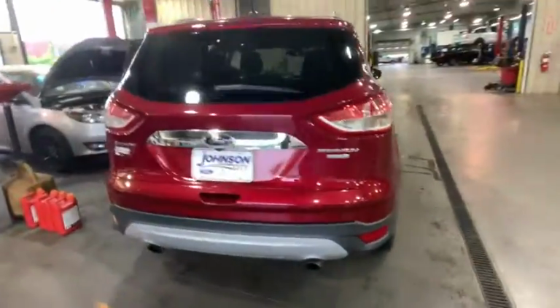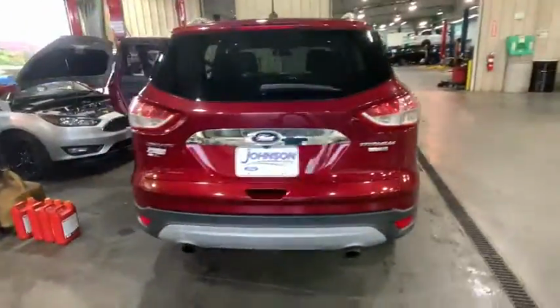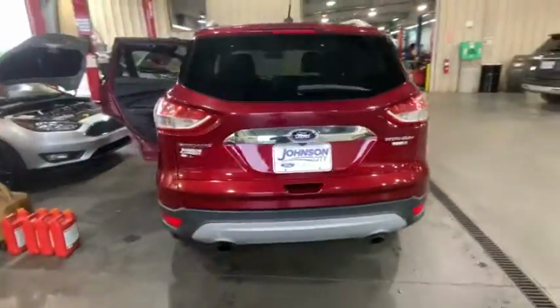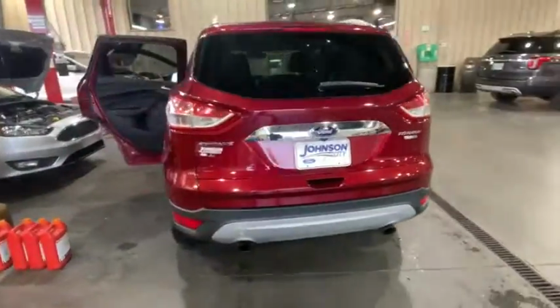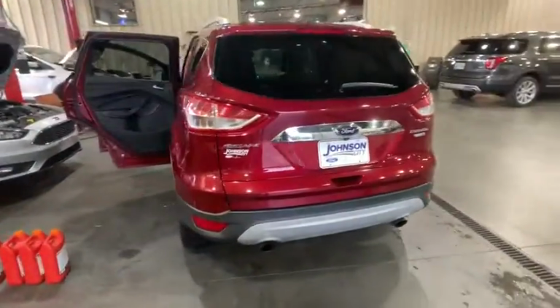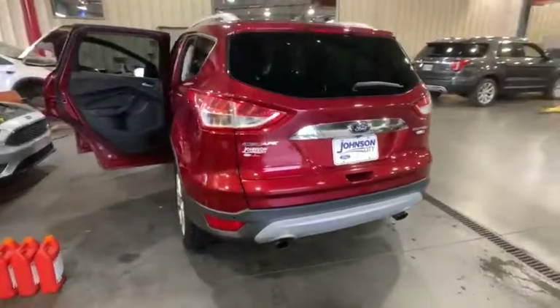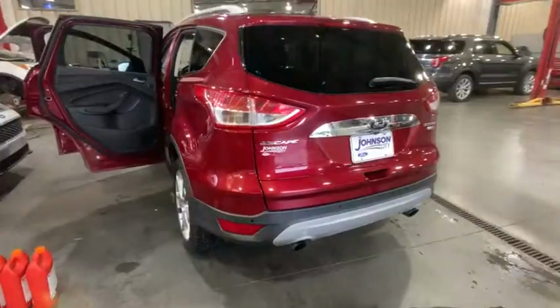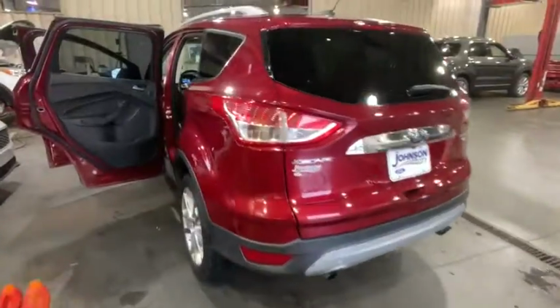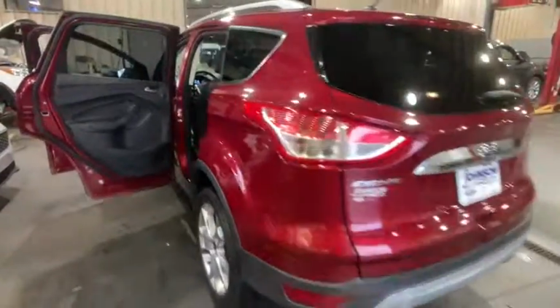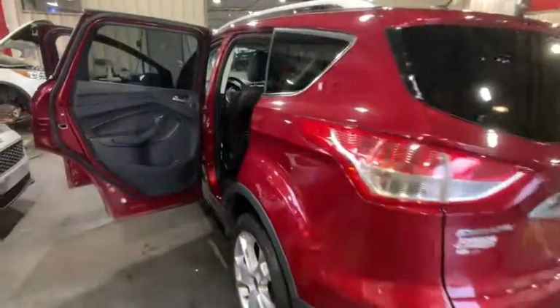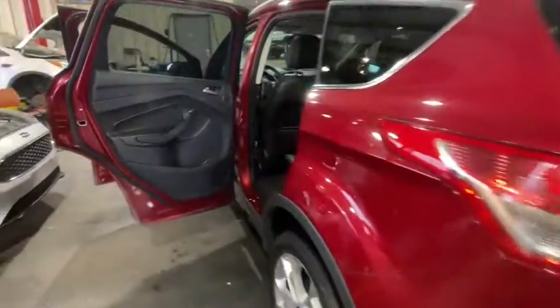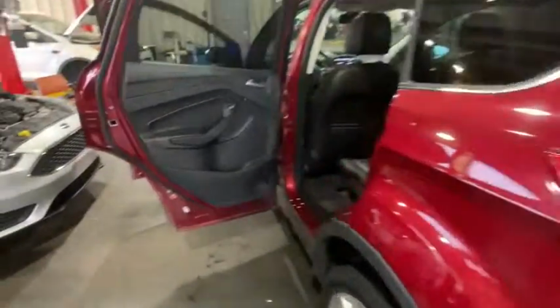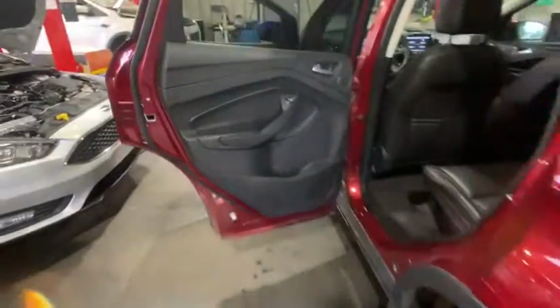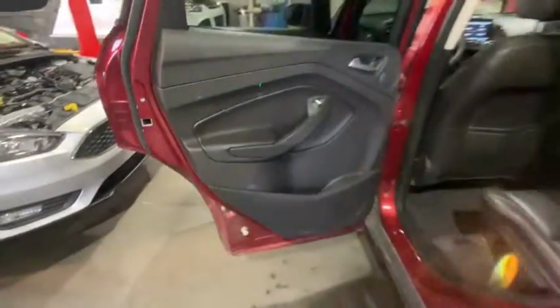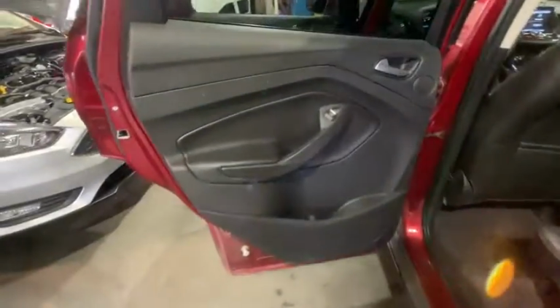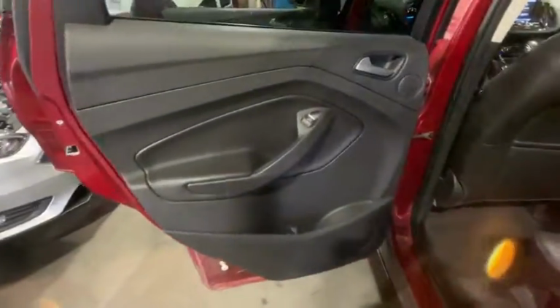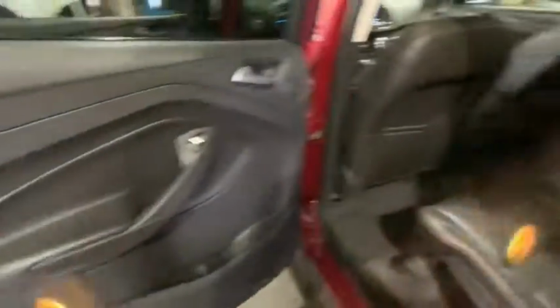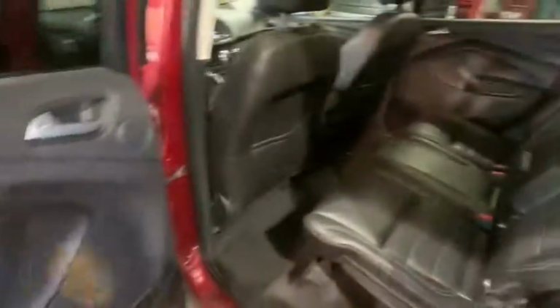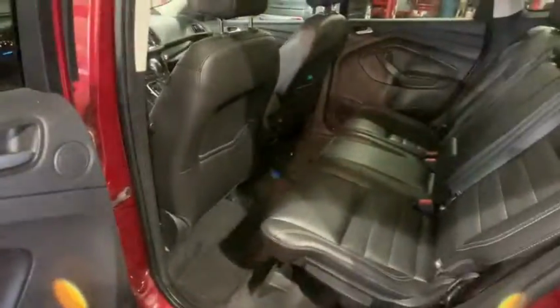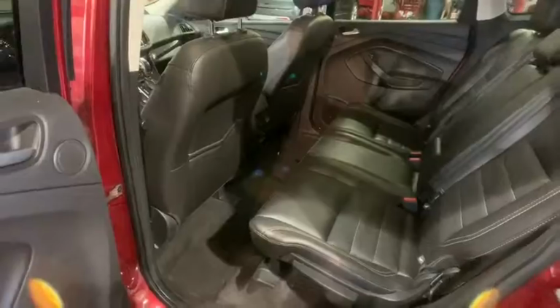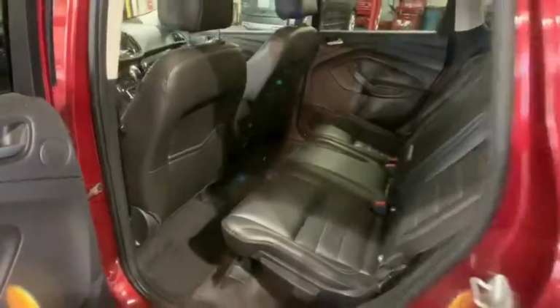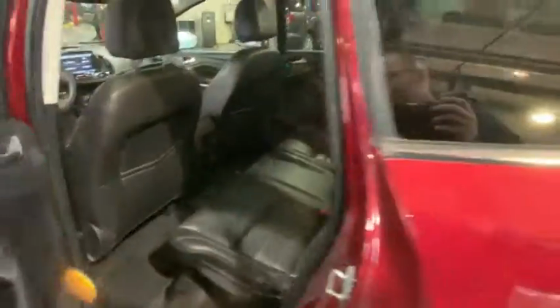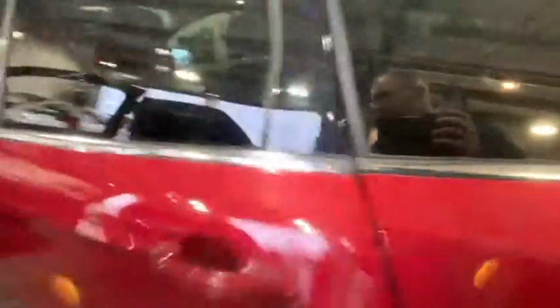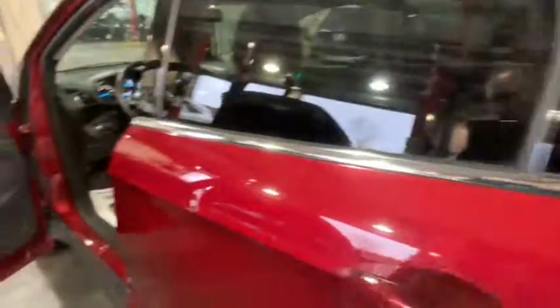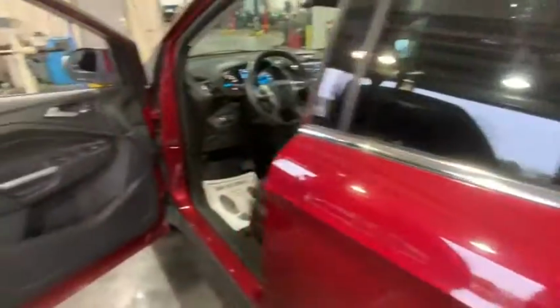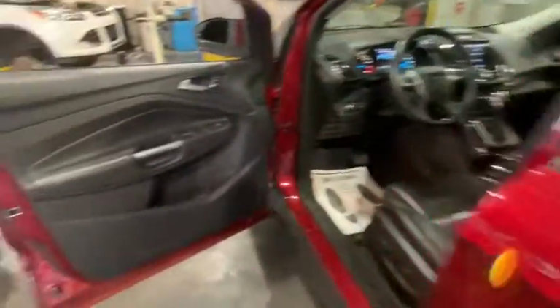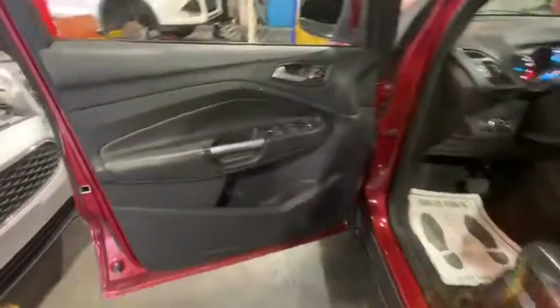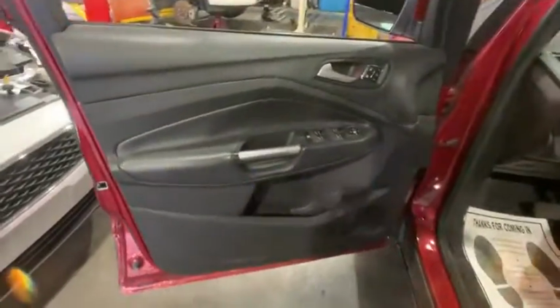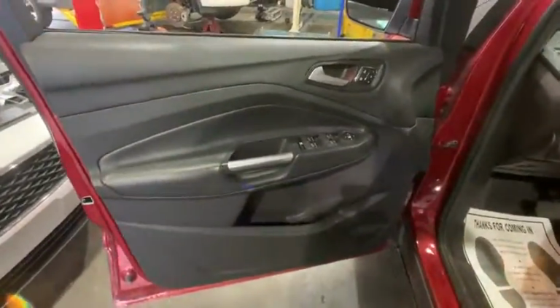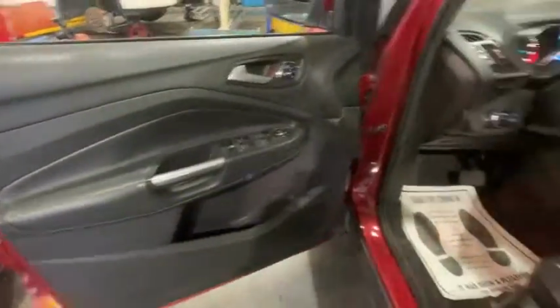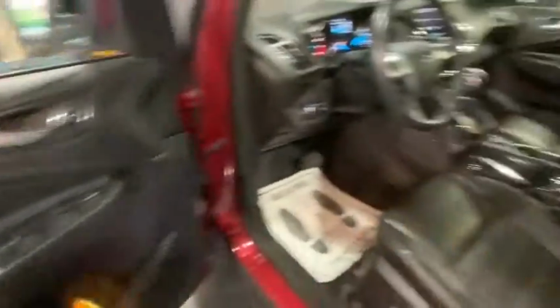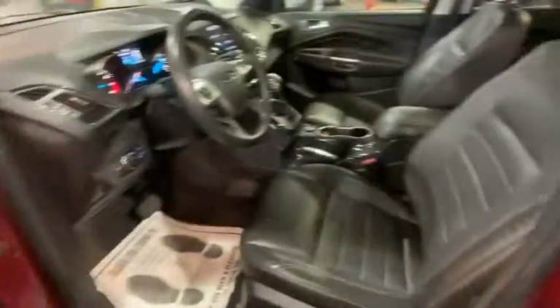Traction control, heated seats, navigation system, keyless entry, power liftgate, Bluetooth, dual airbags, power steering, four-wheel disc brakes, cruise control.